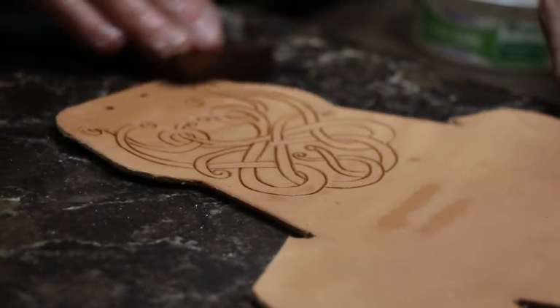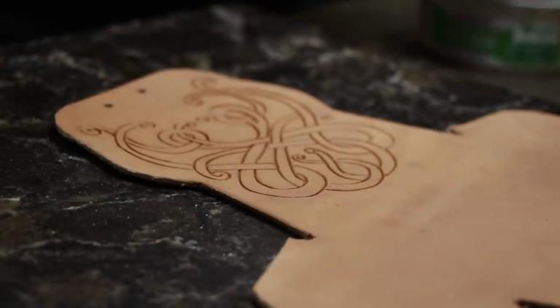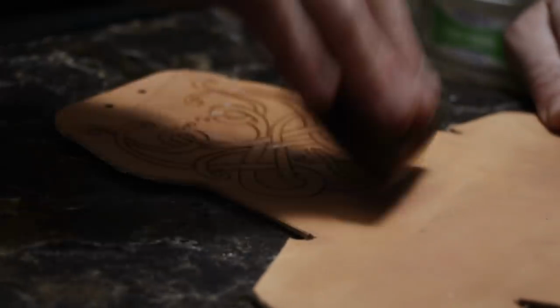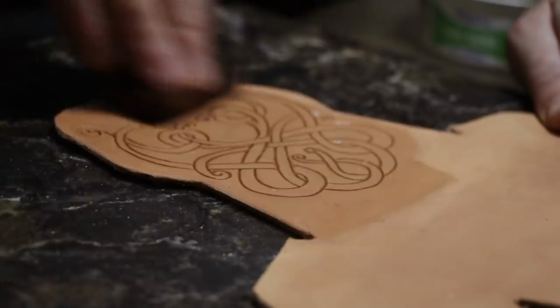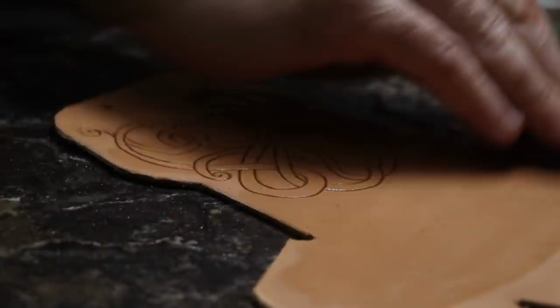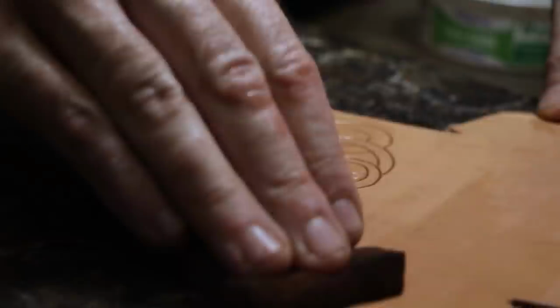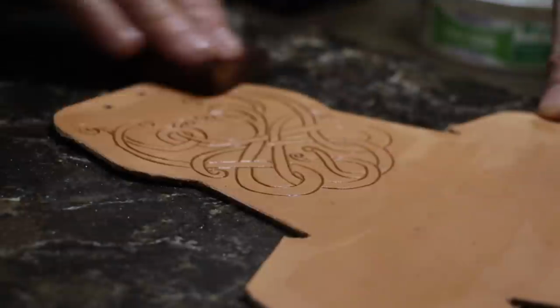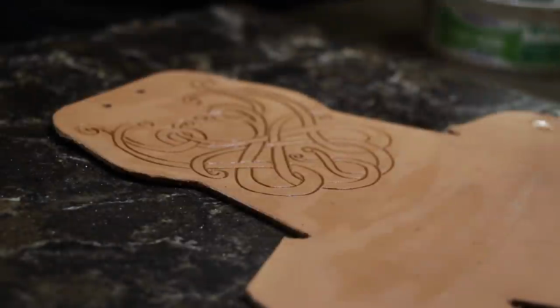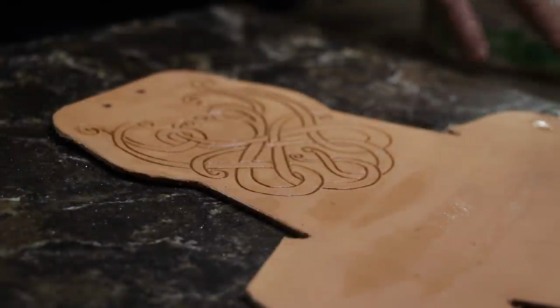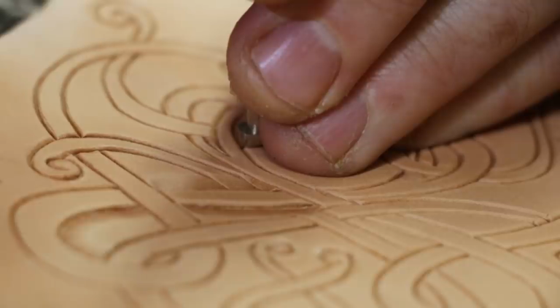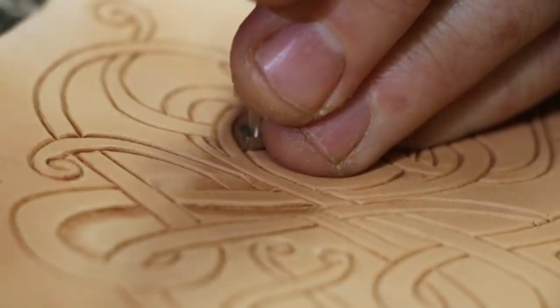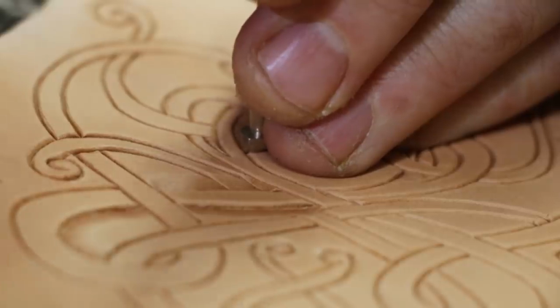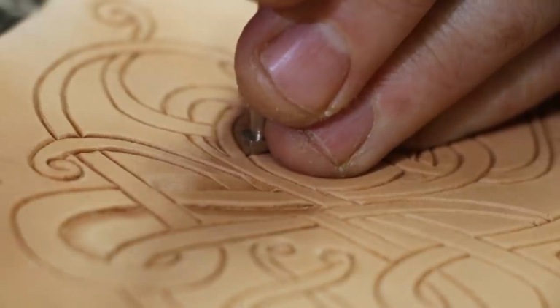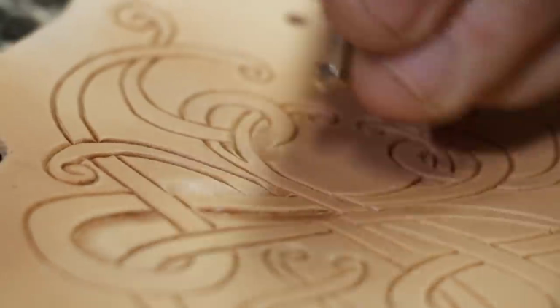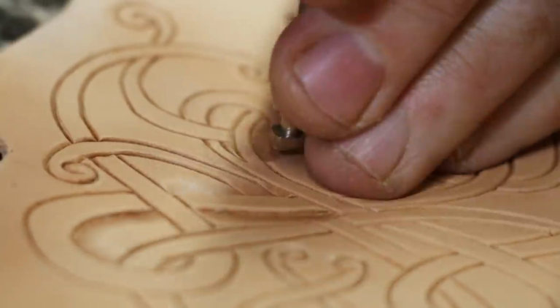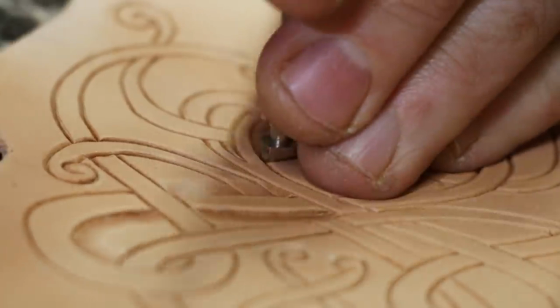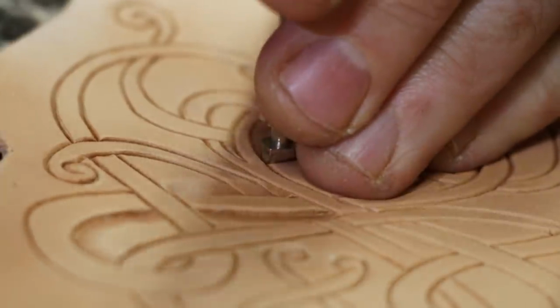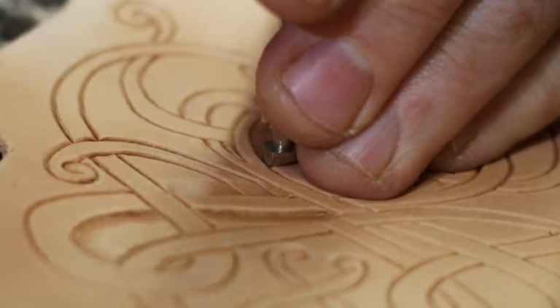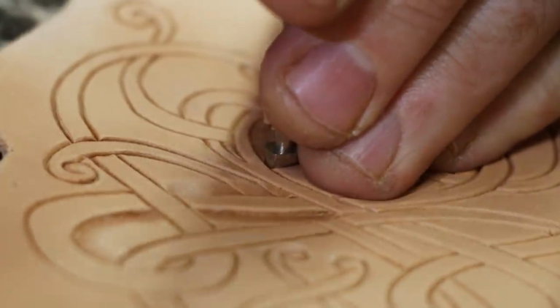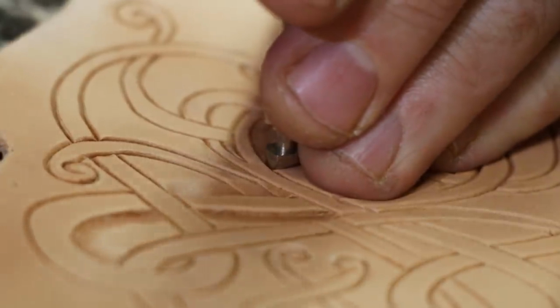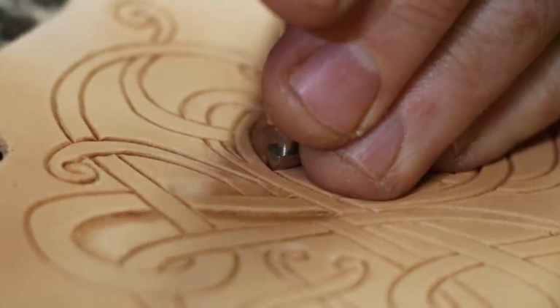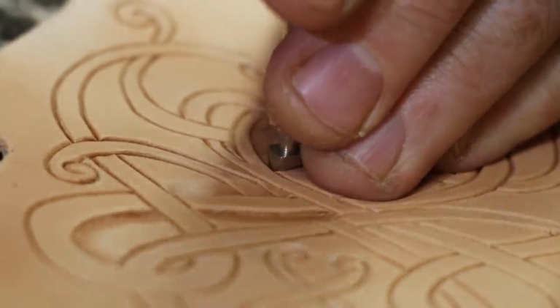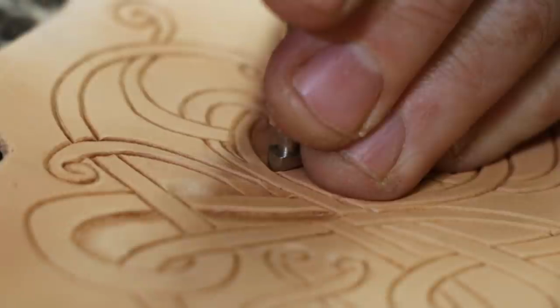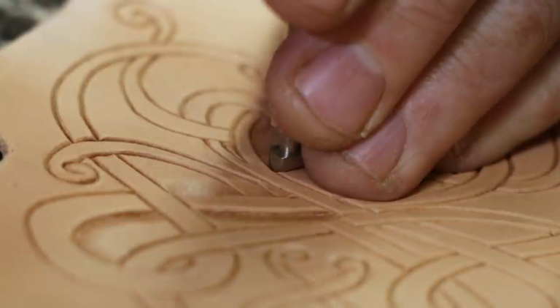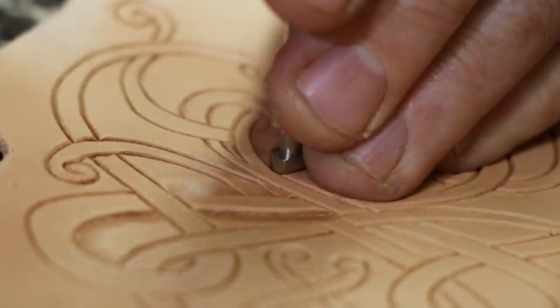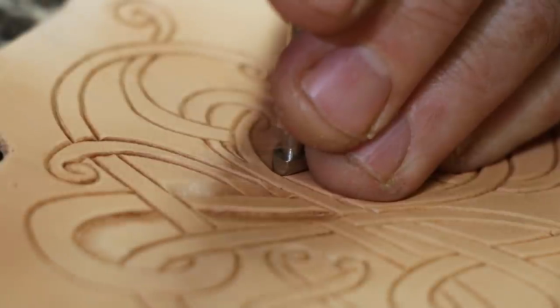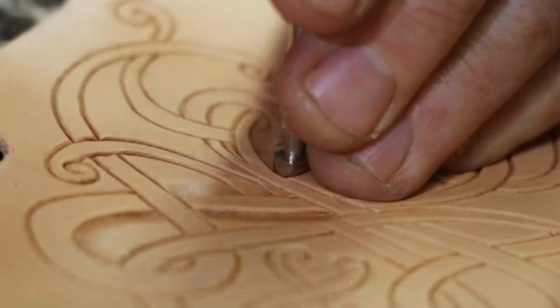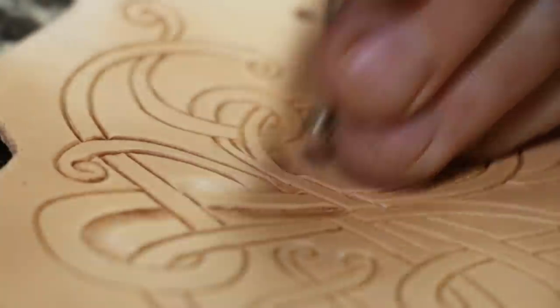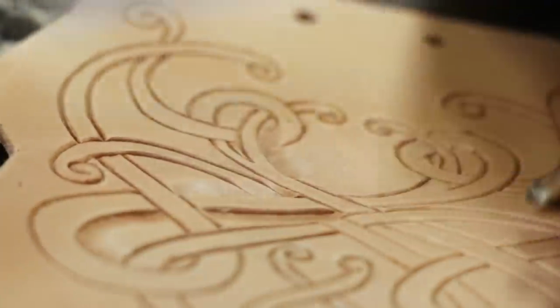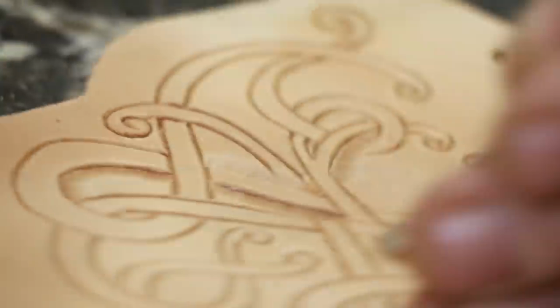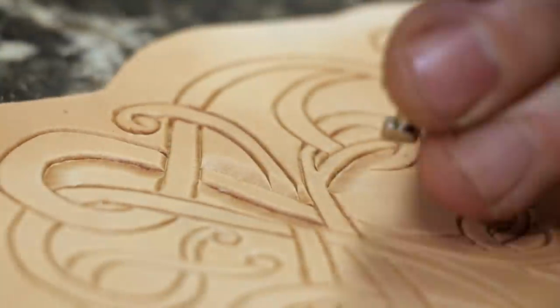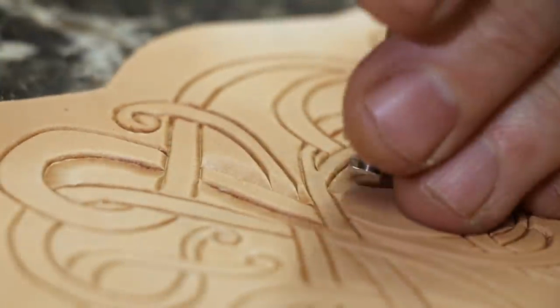As you're carving, you're going to have to wet your piece a bunch — it just depends on how much carving you're doing. Now I'm doing some beveling. This is going to add depth to your piece and make it look more three-dimensional.